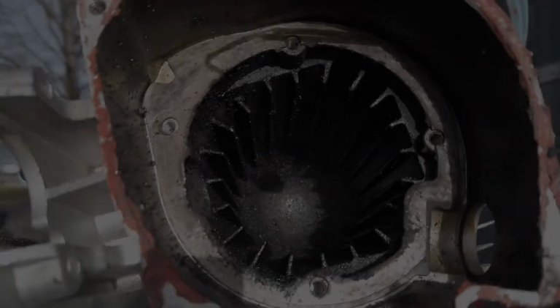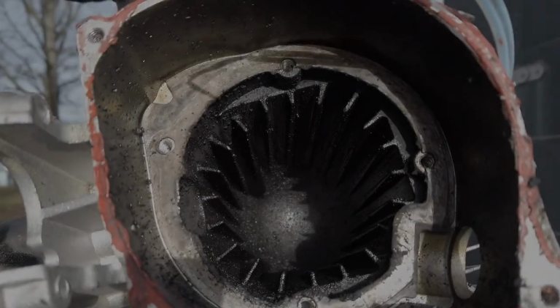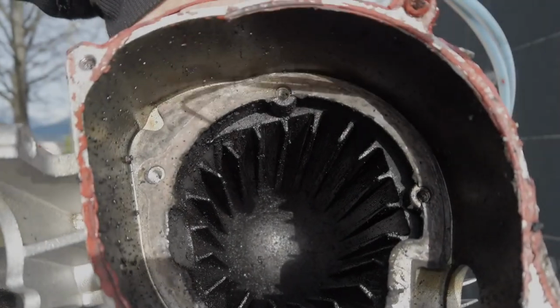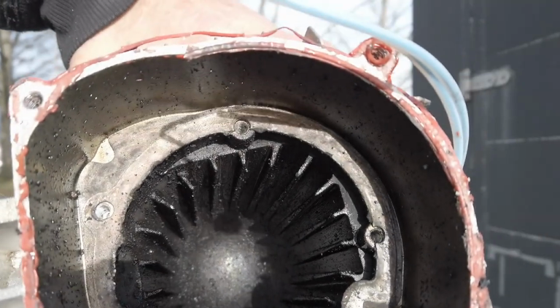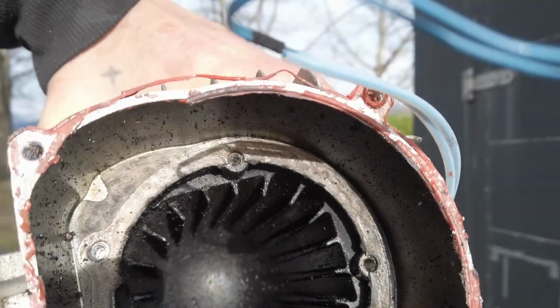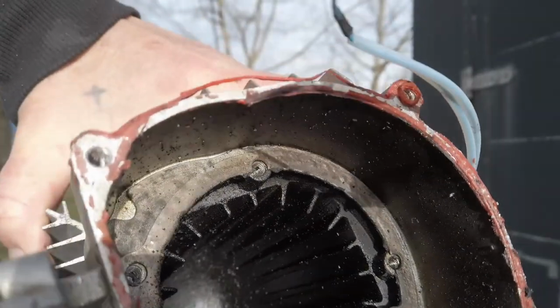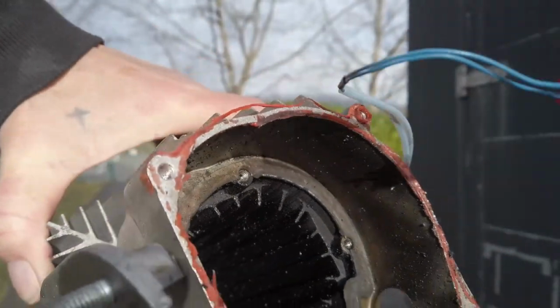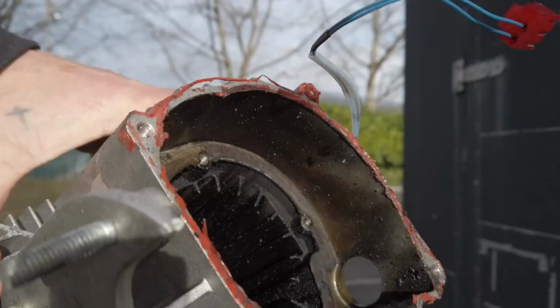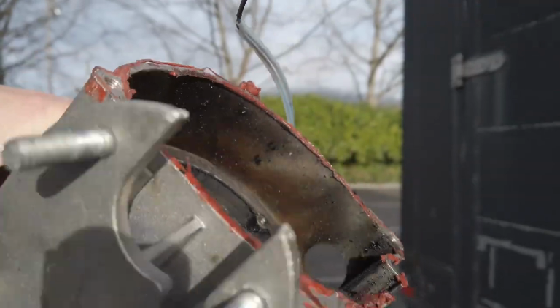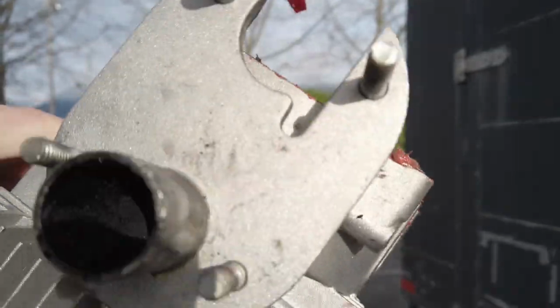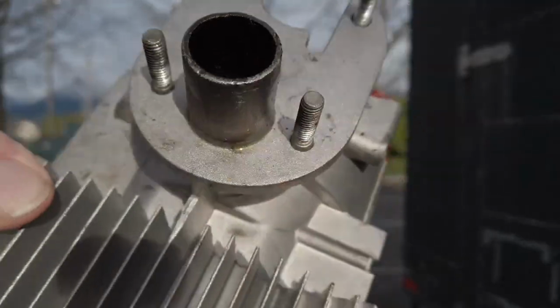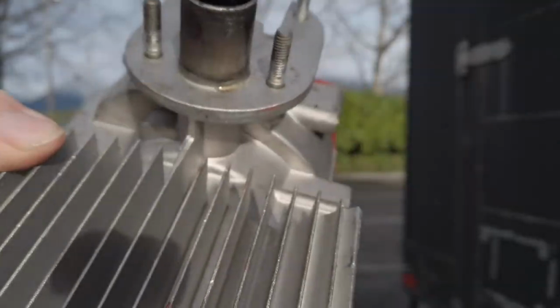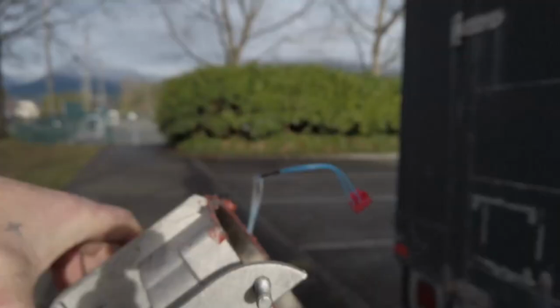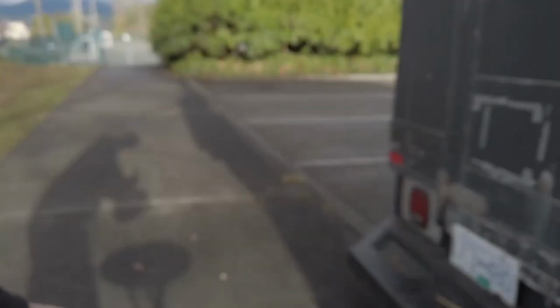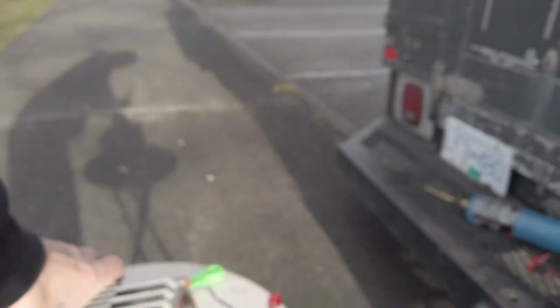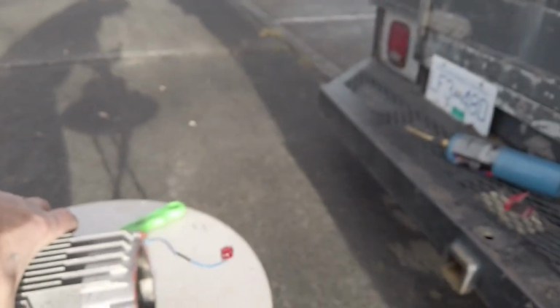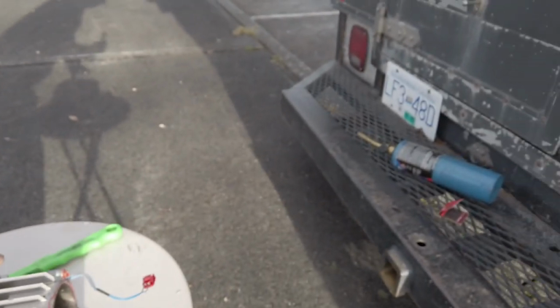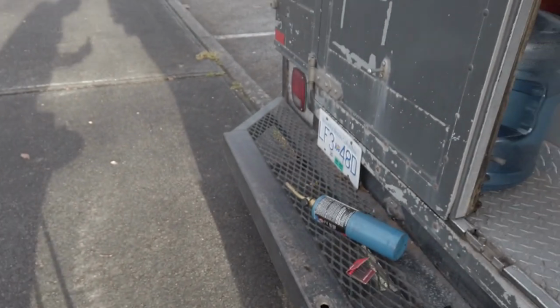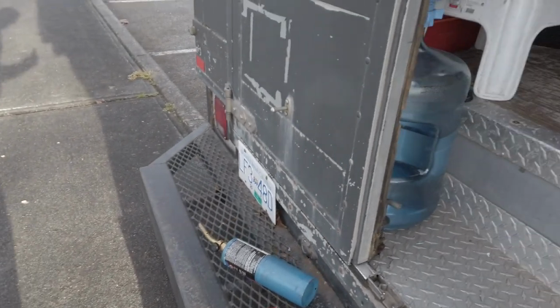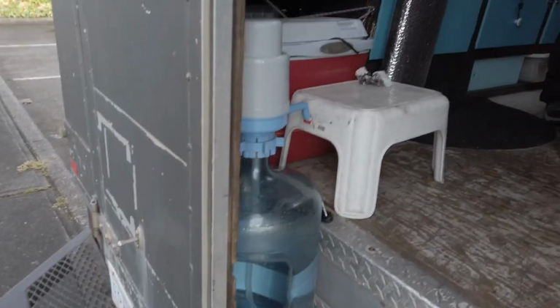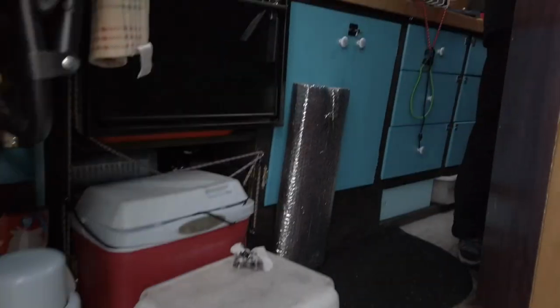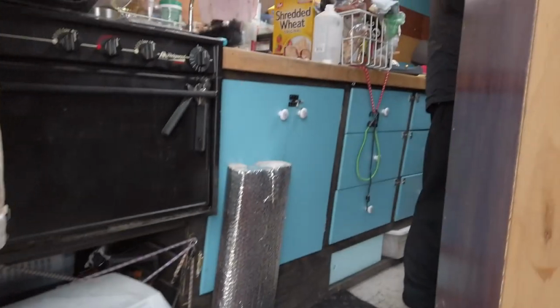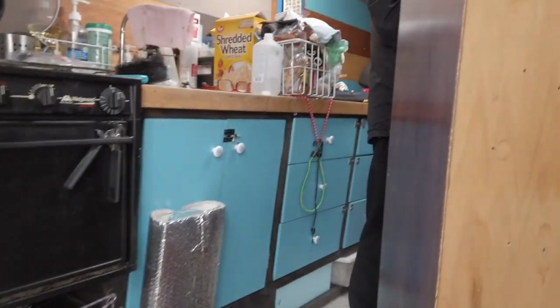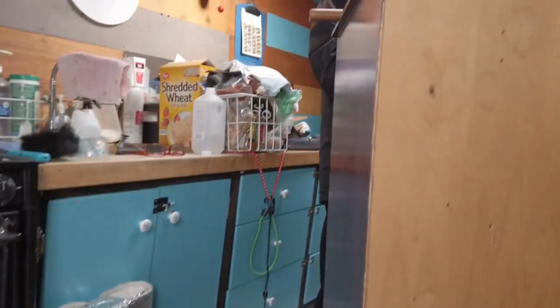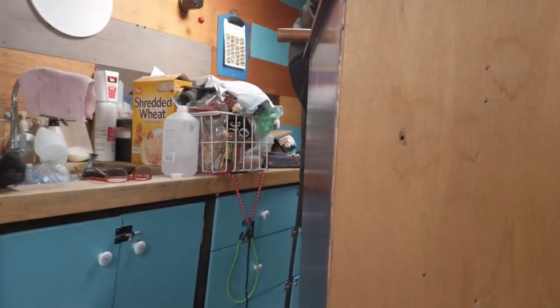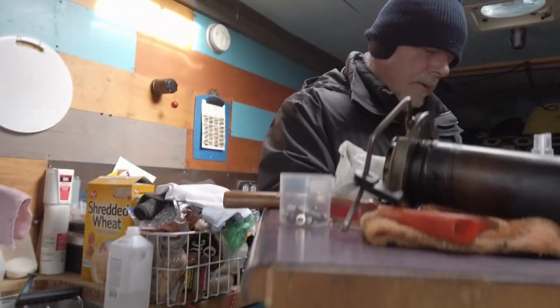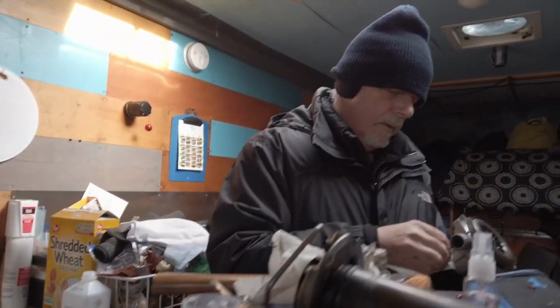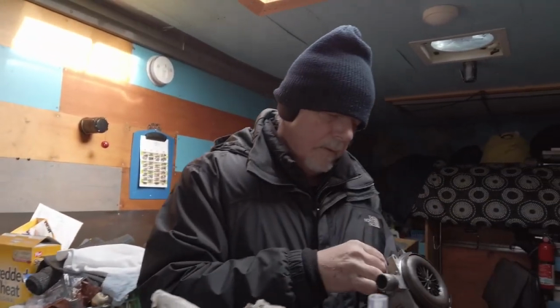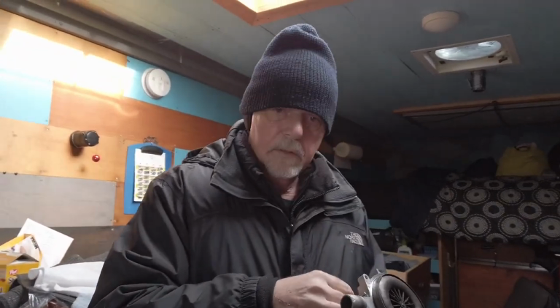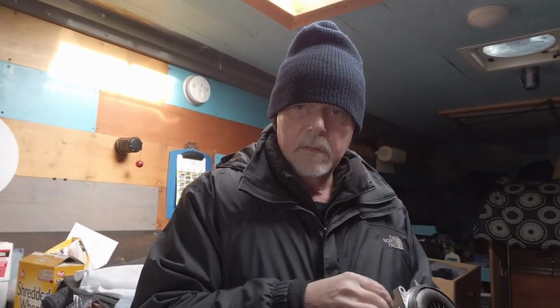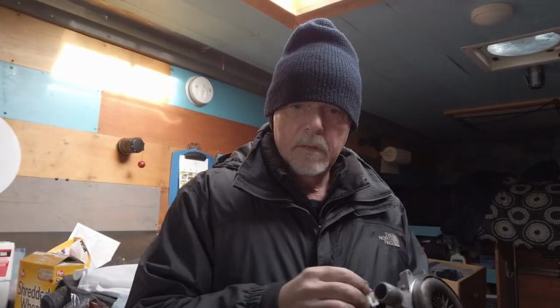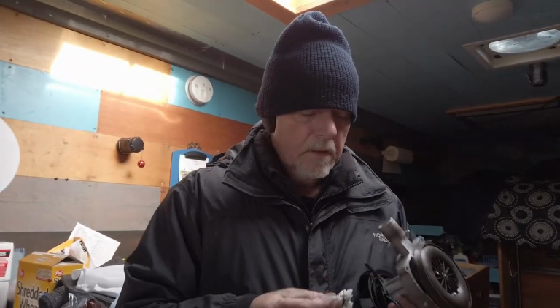Today we are attempting a diesel heater repair. Too much fuel being pumped in. Ultimate fail.